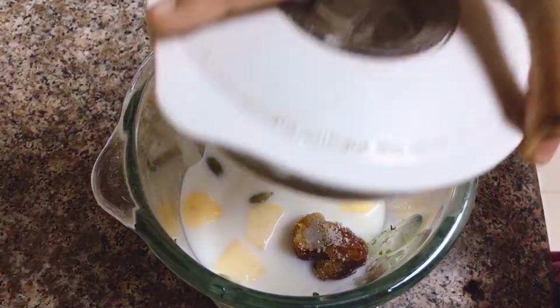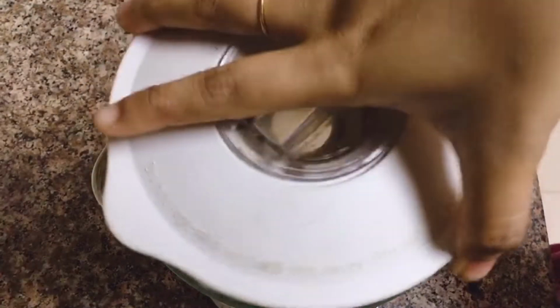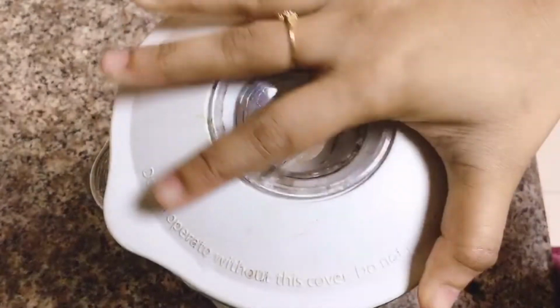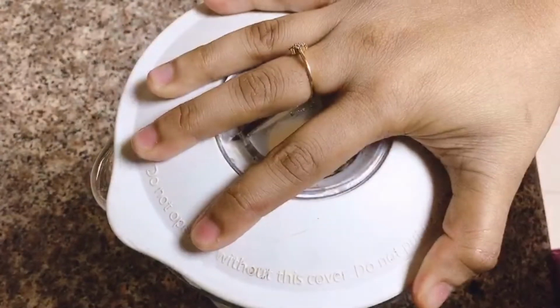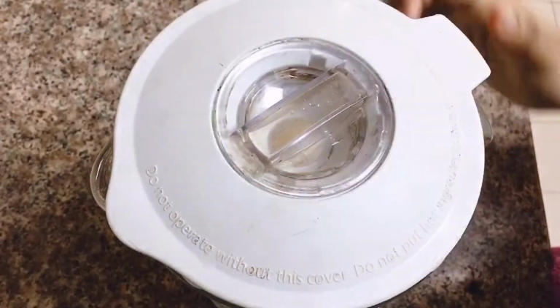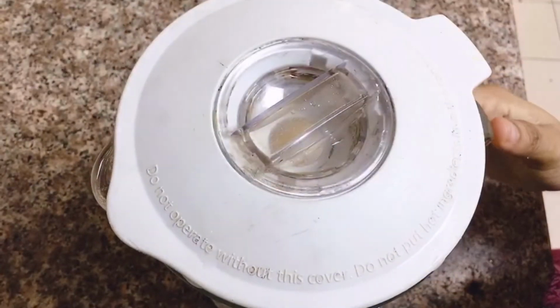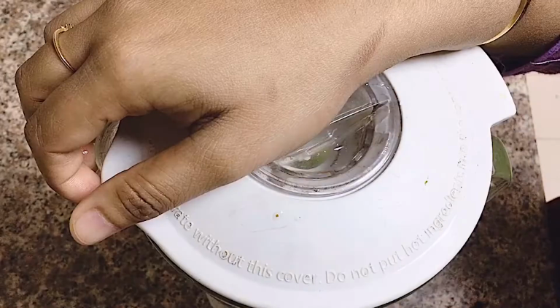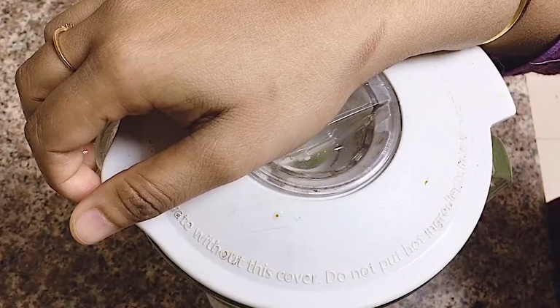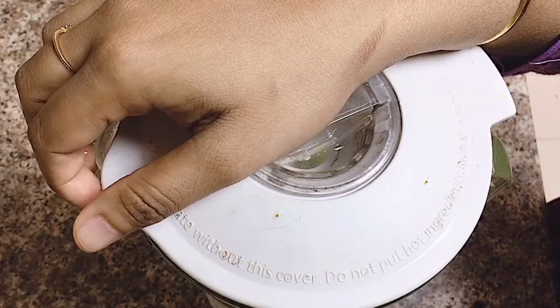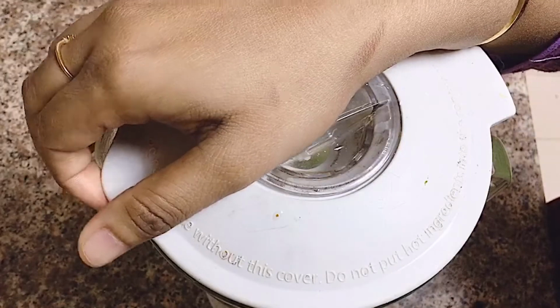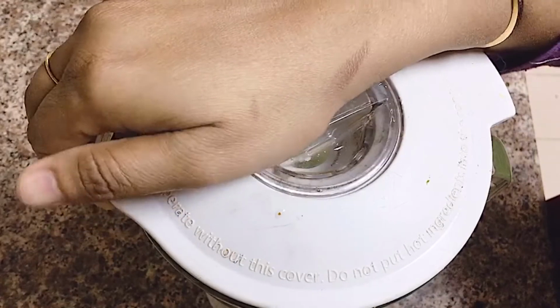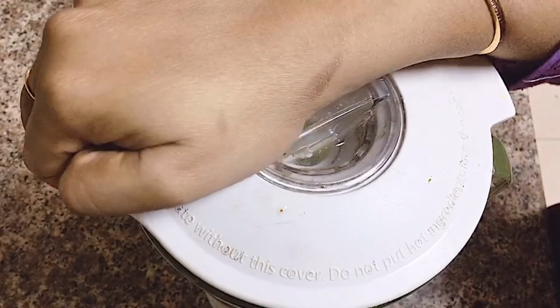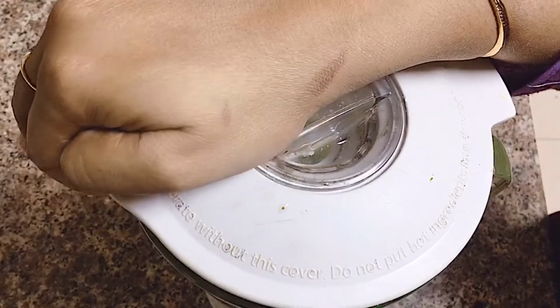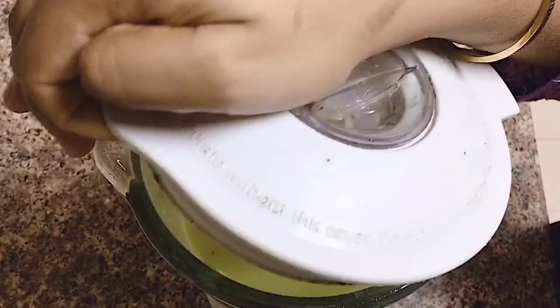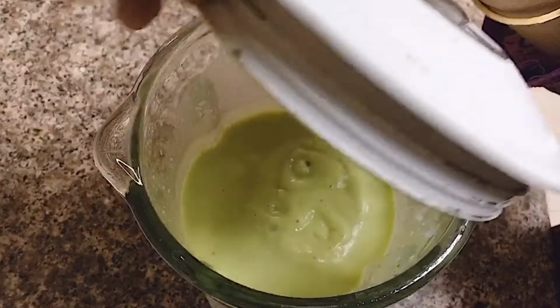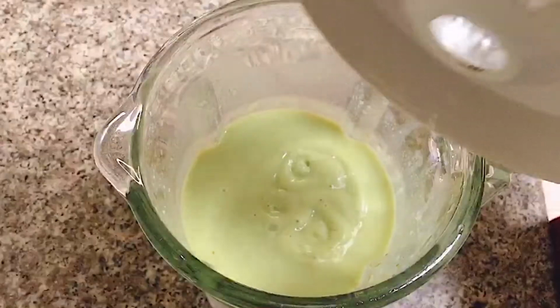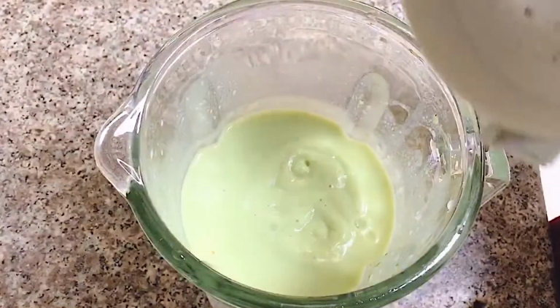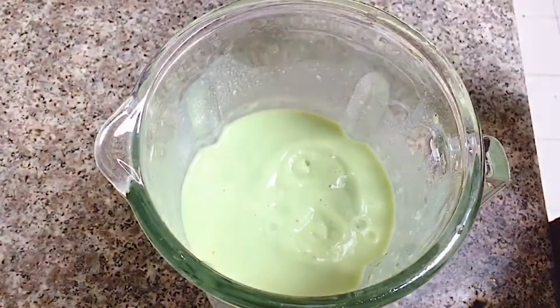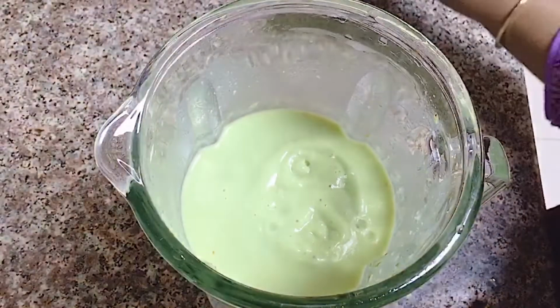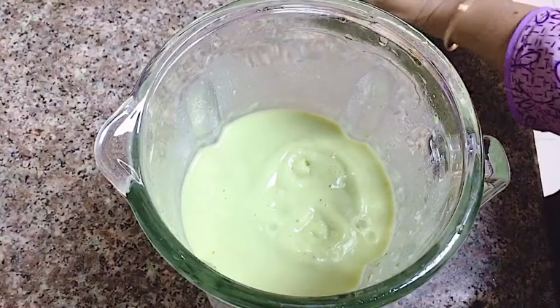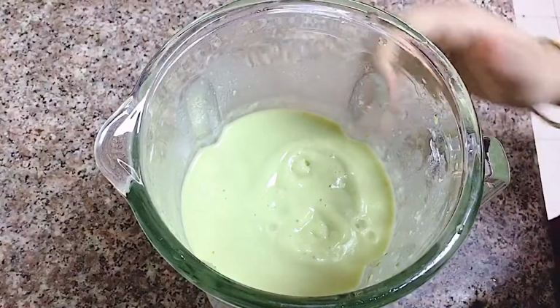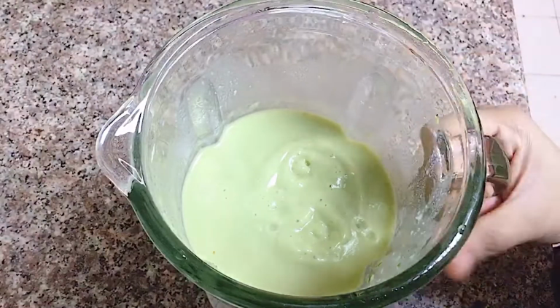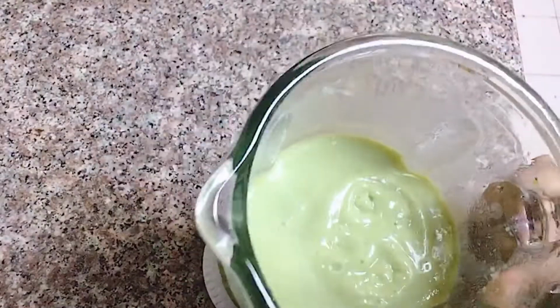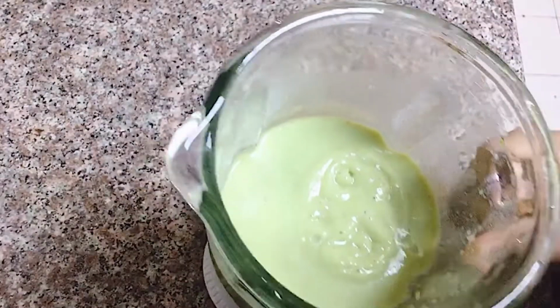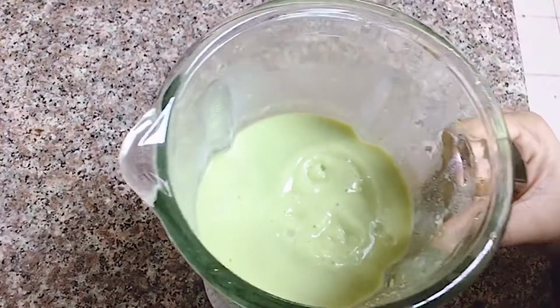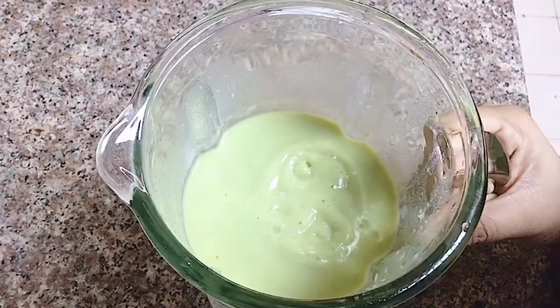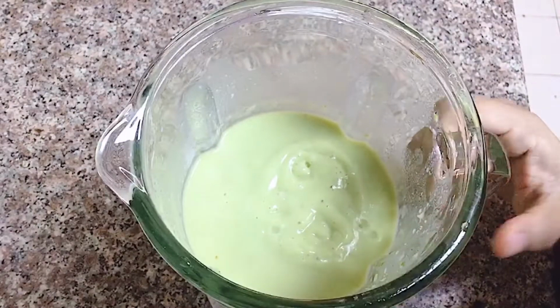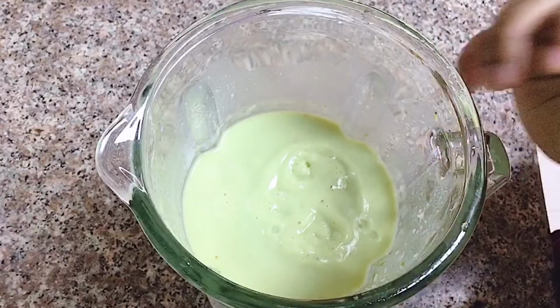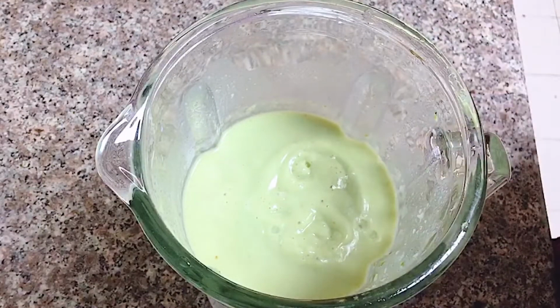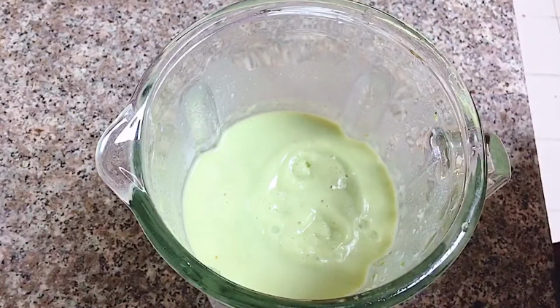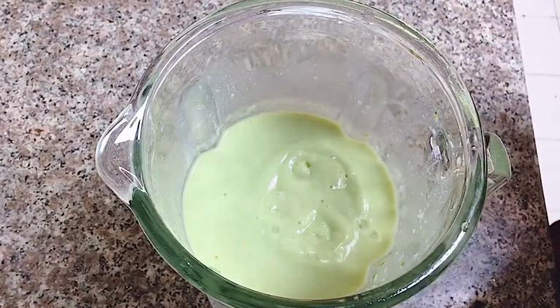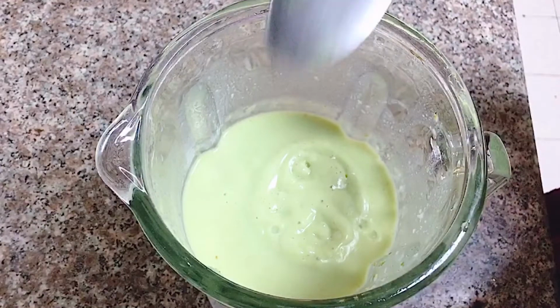Put it in the fridge. I put a smoothie on the stove. It's a creamy texture — it is so creamy.